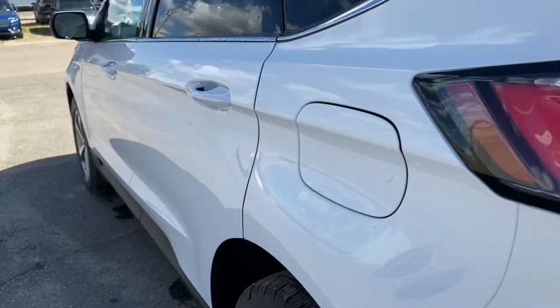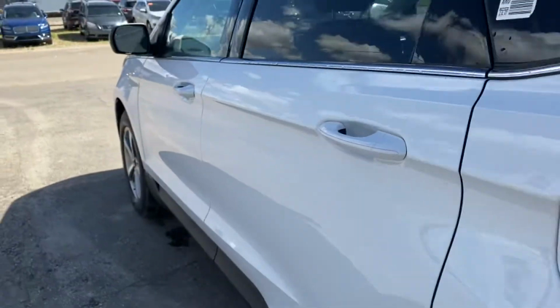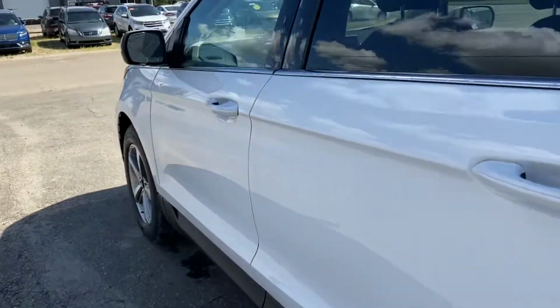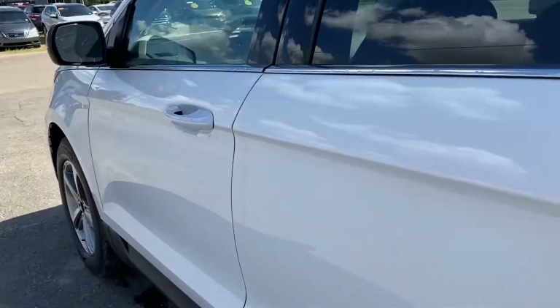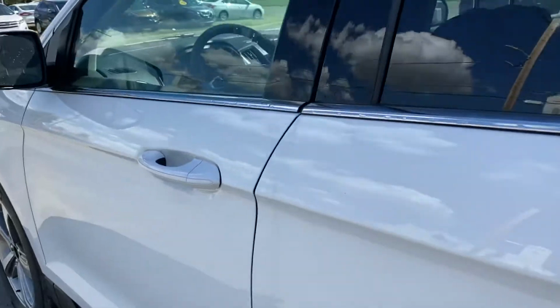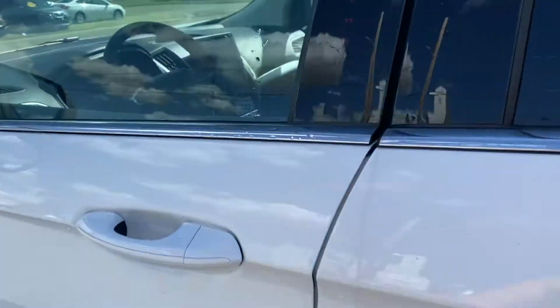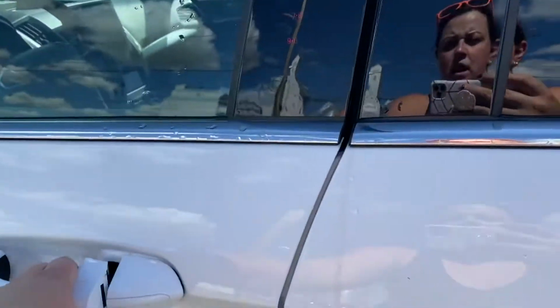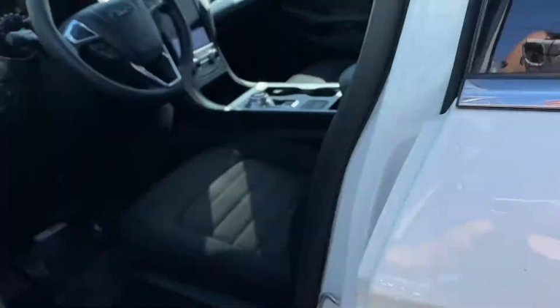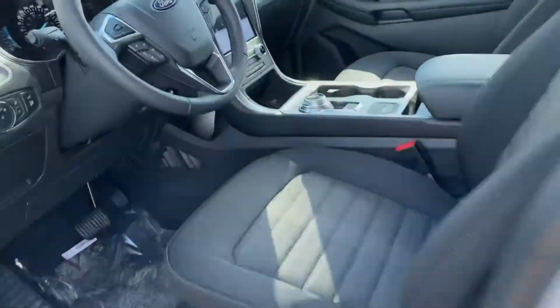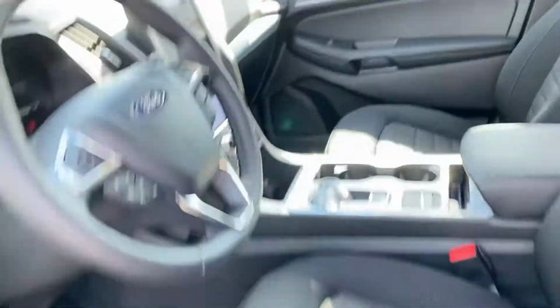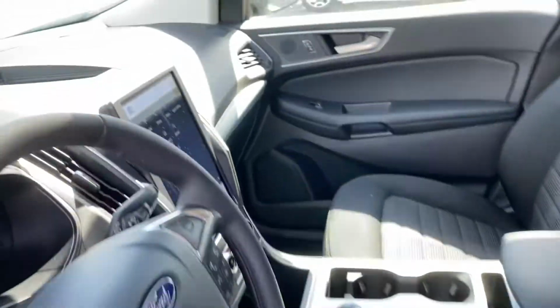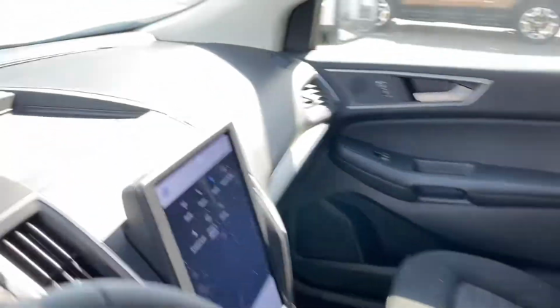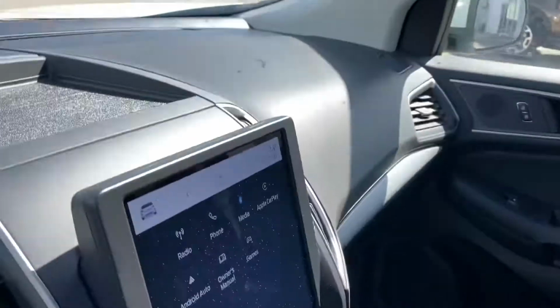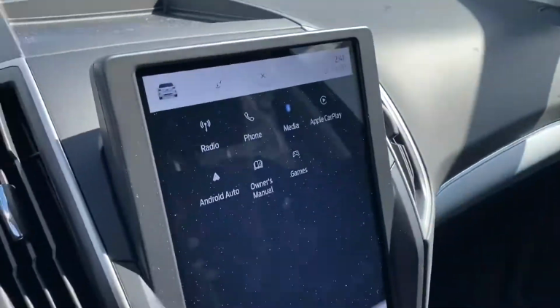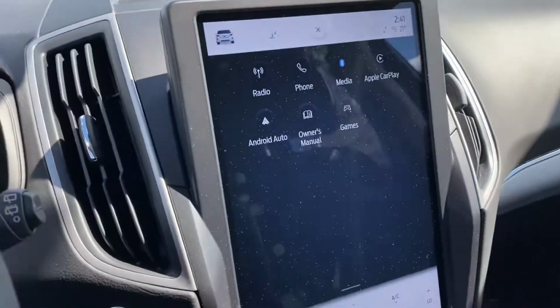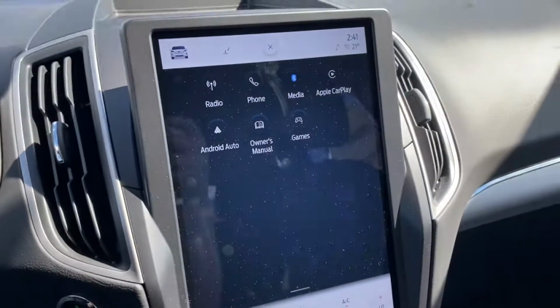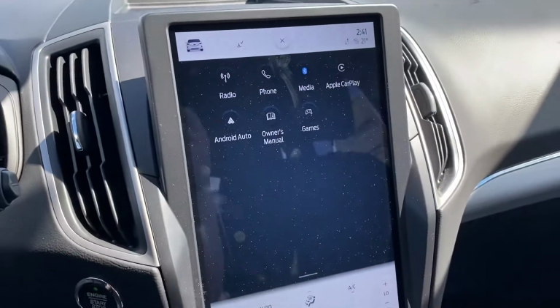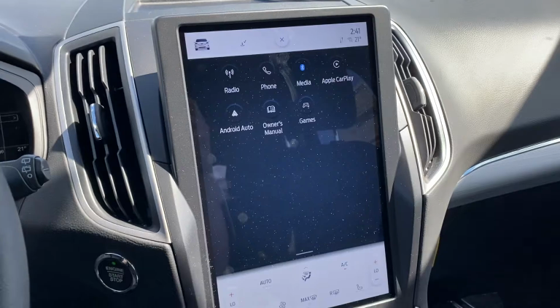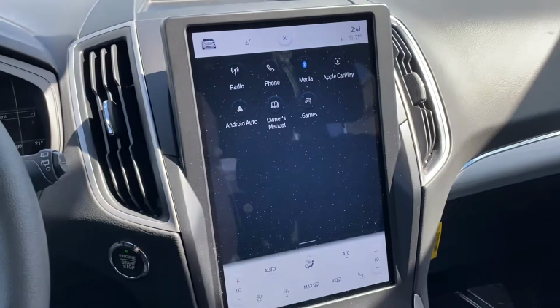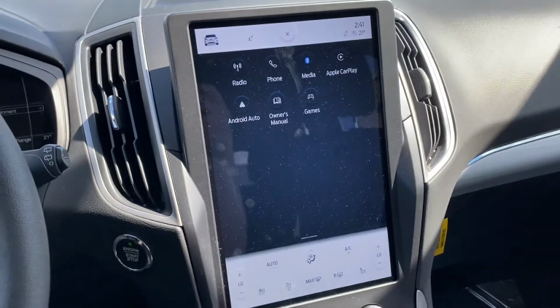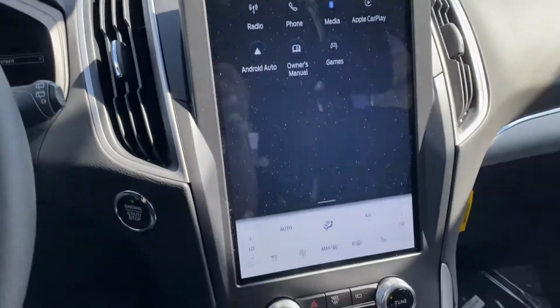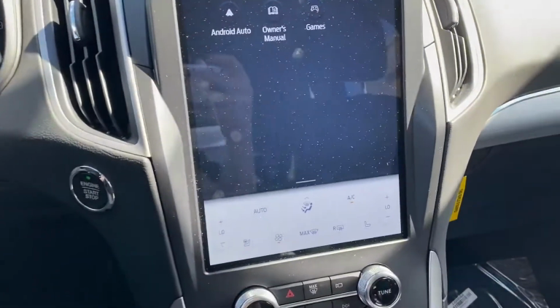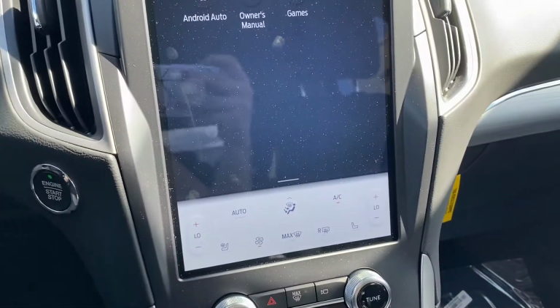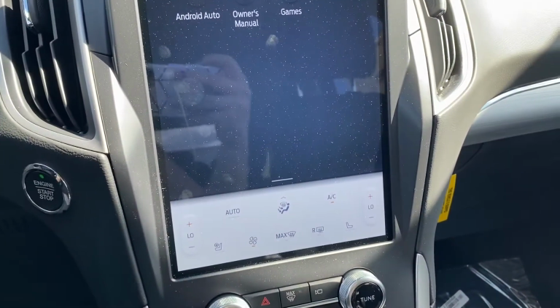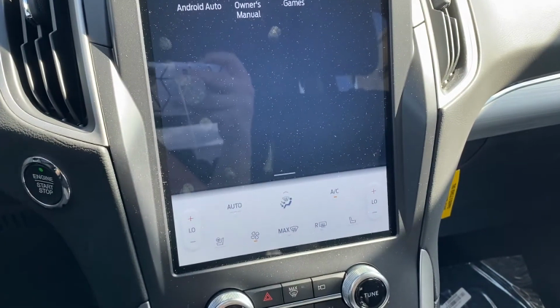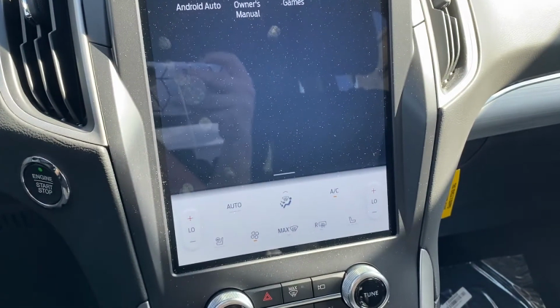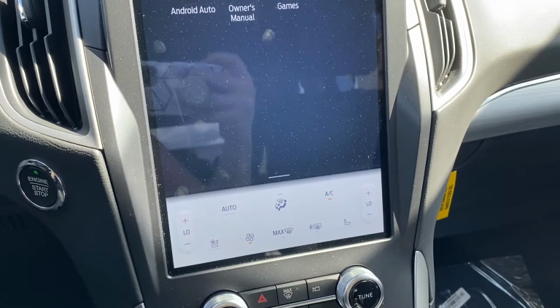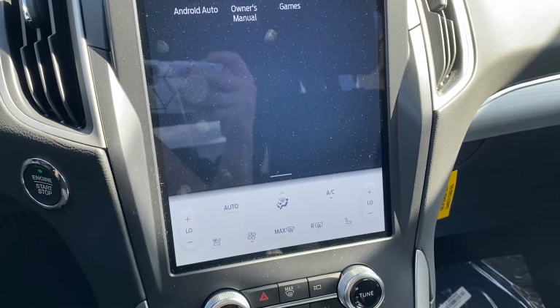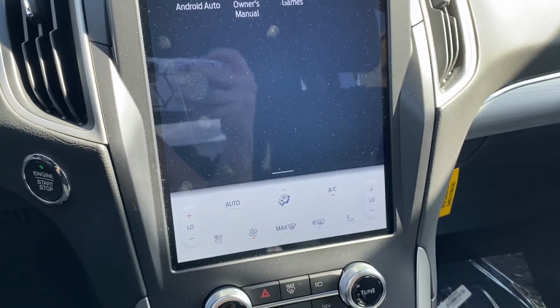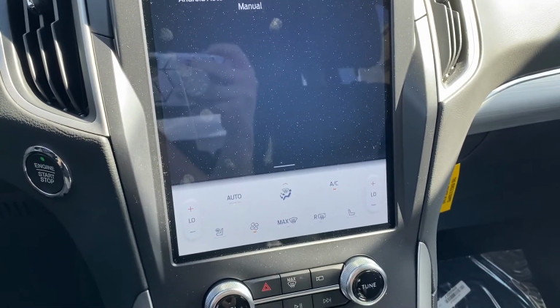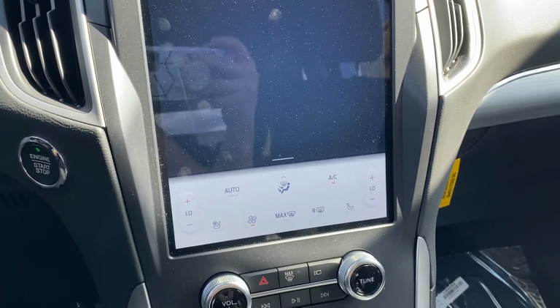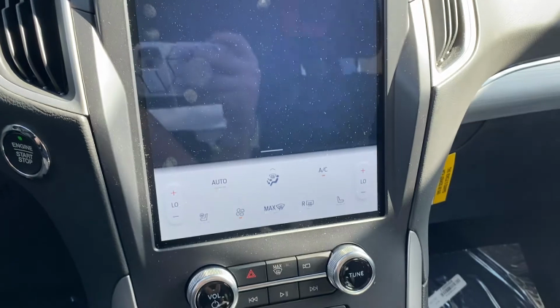Take you to the front seat here. You got this nice black cloth interior, a nice big screen with your climate control on the screen, as well as your heated seats and heated steering wheel.